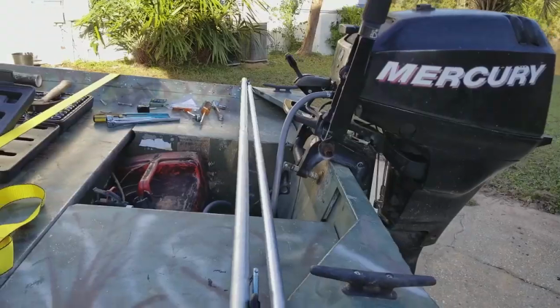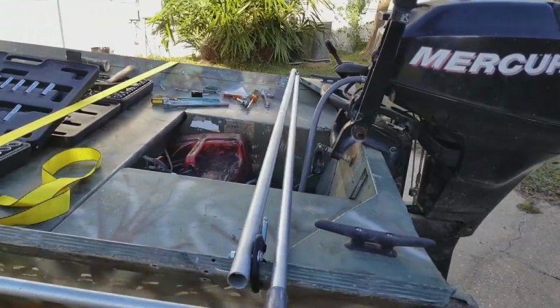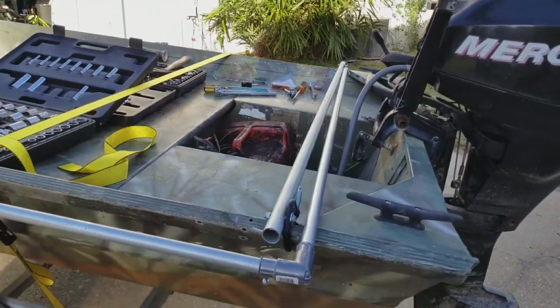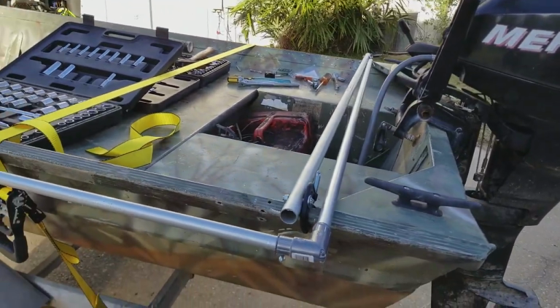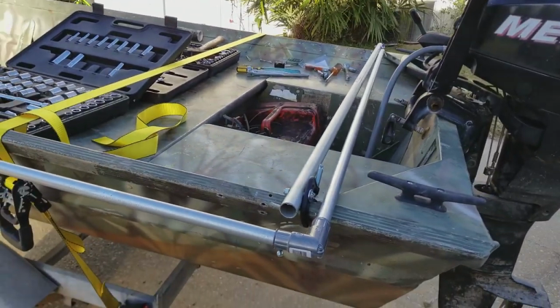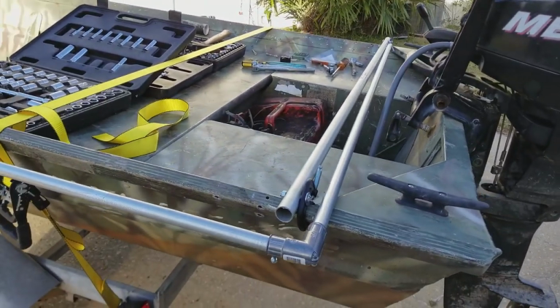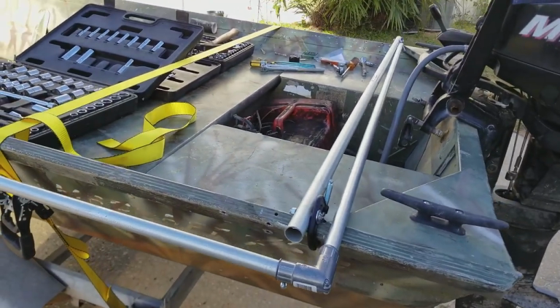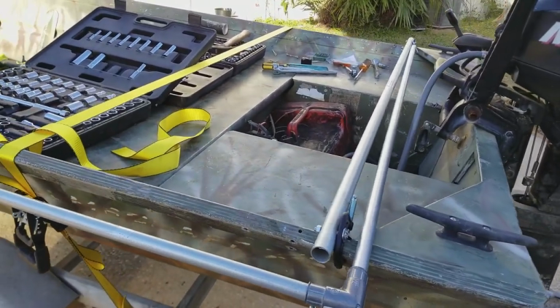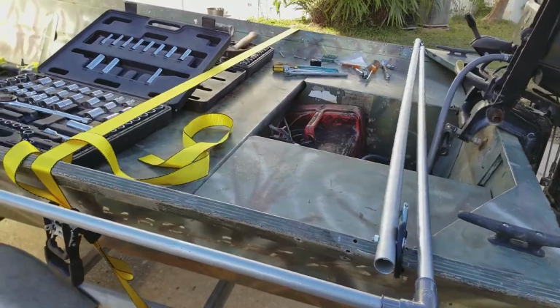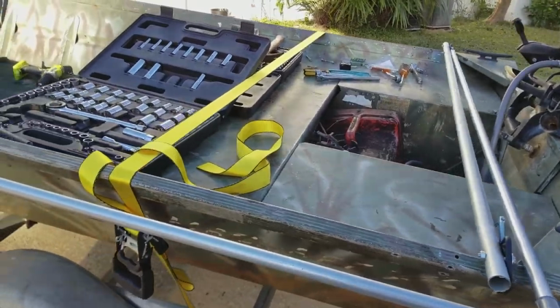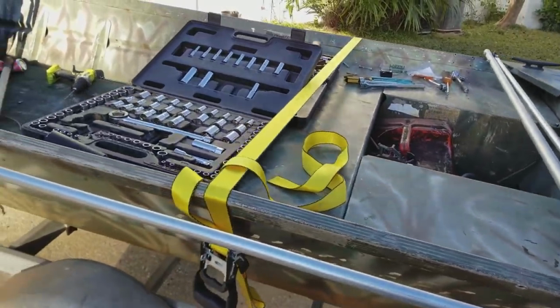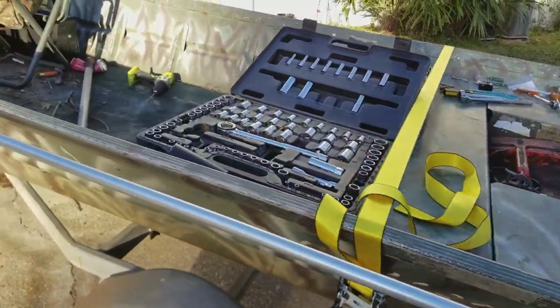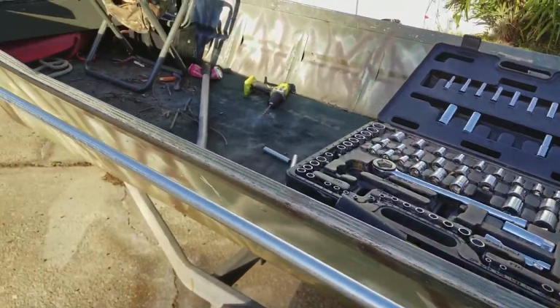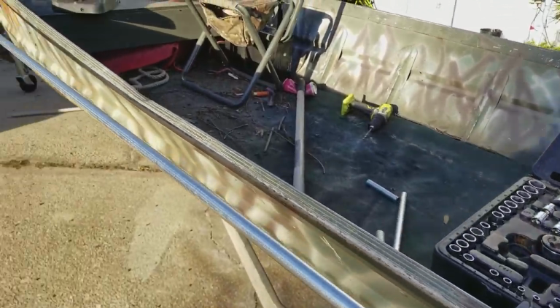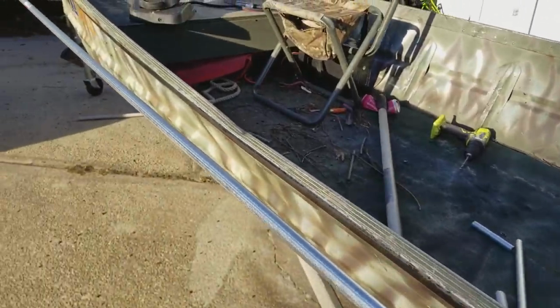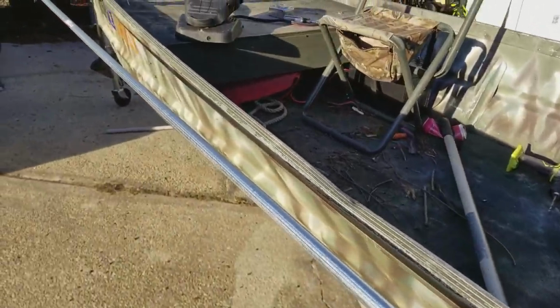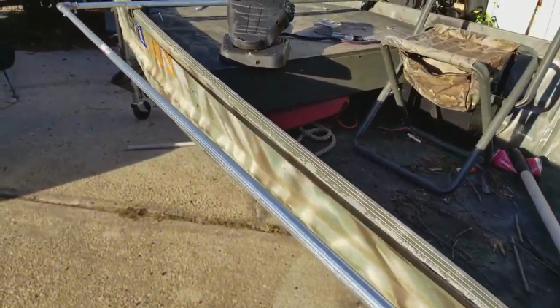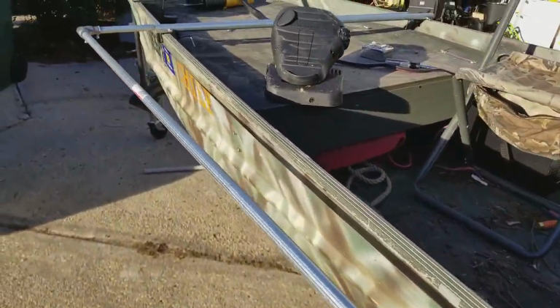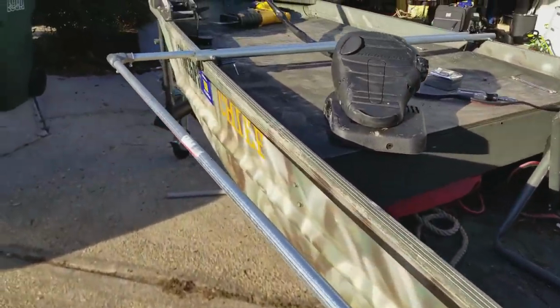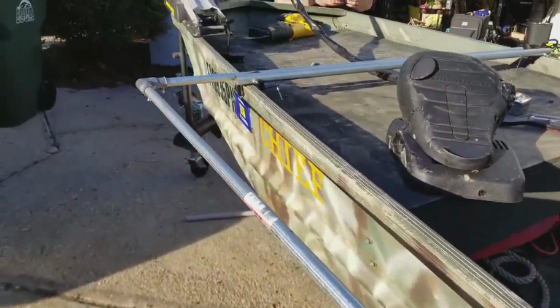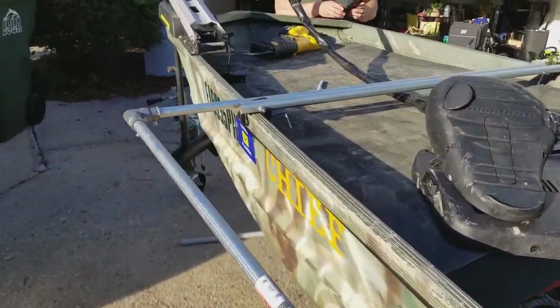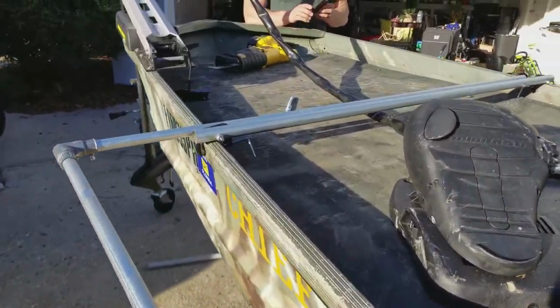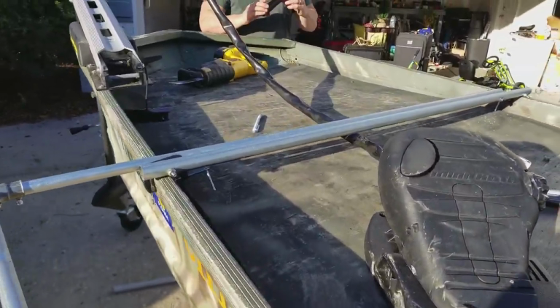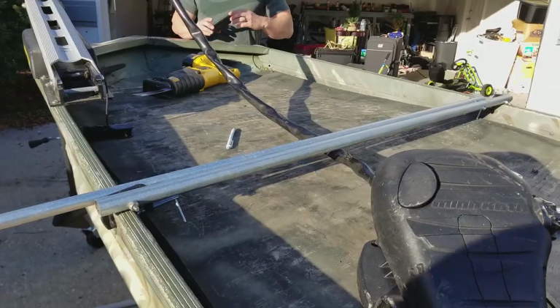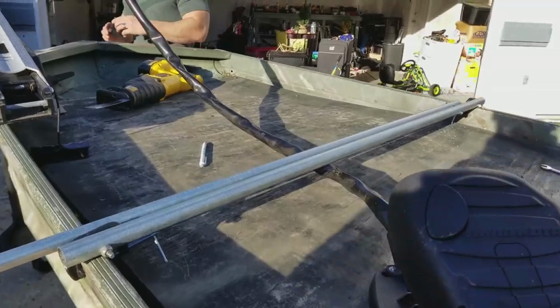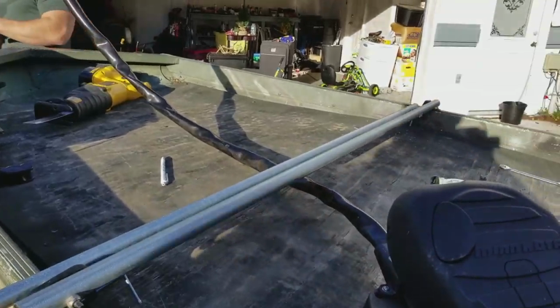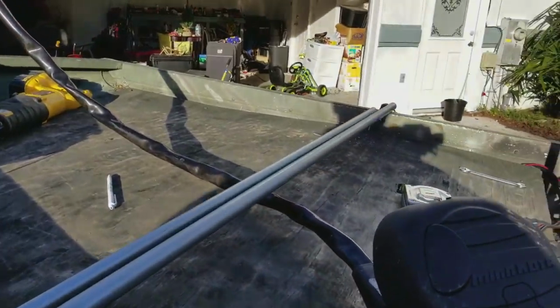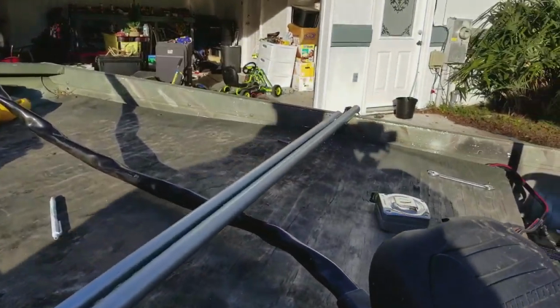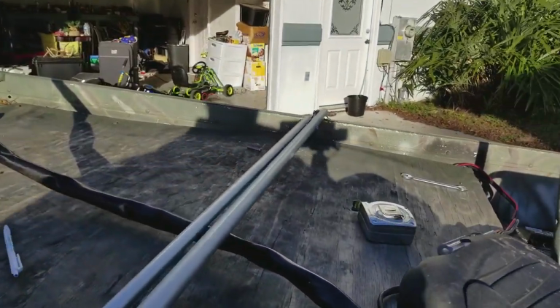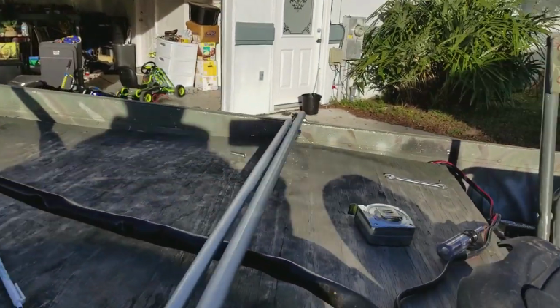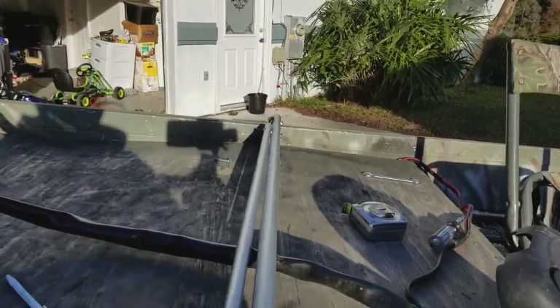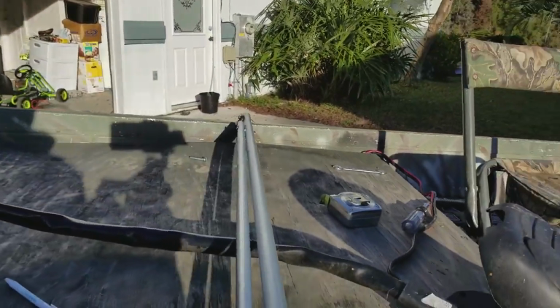Here you can see a finished side support connected to the base. The side support runs the entire length of the boat. You slide the PVC over the long piece and it allows you to raise the camo cloth up and down easily.